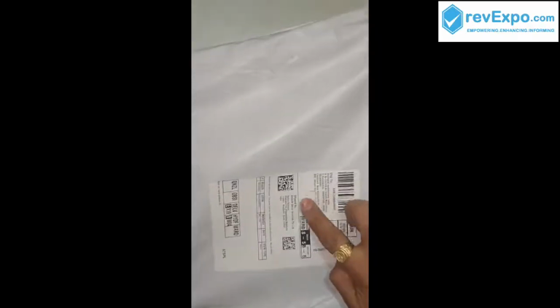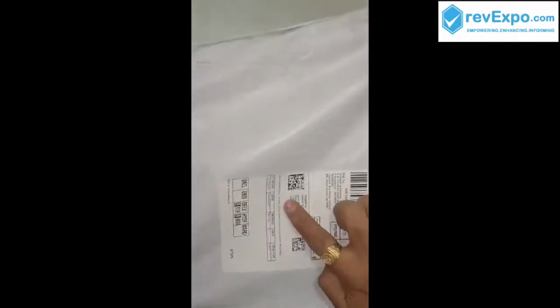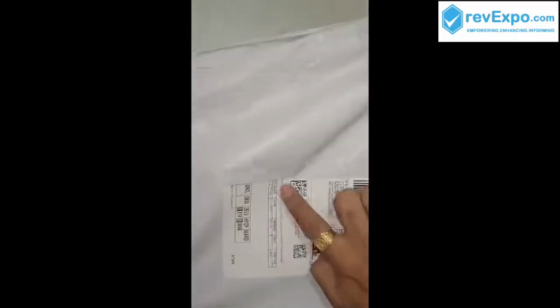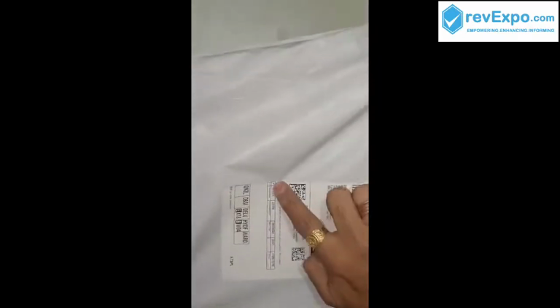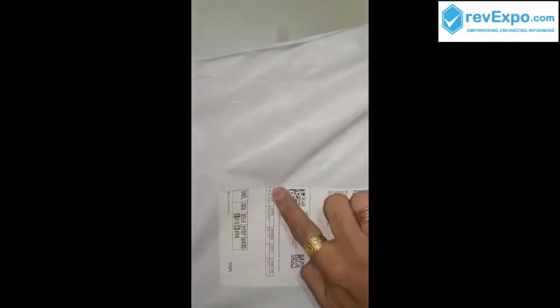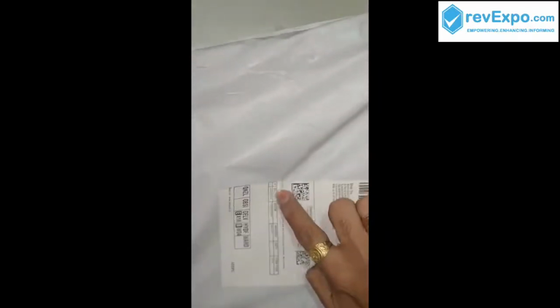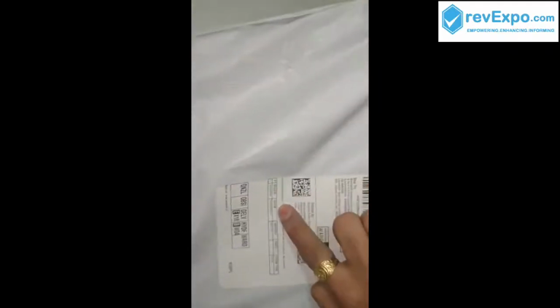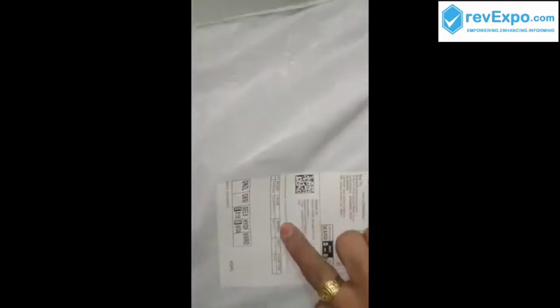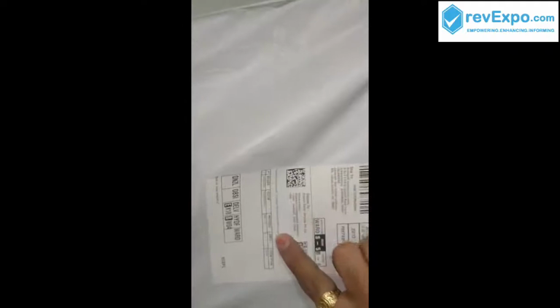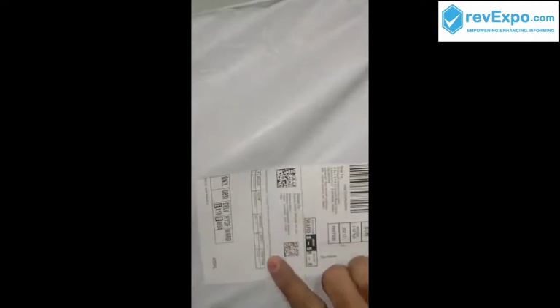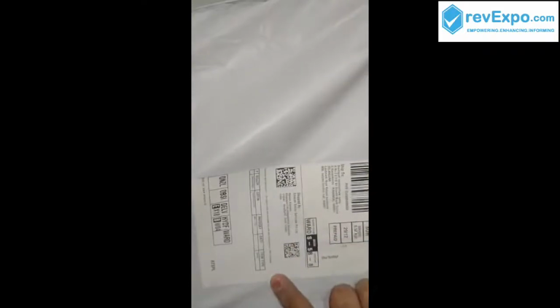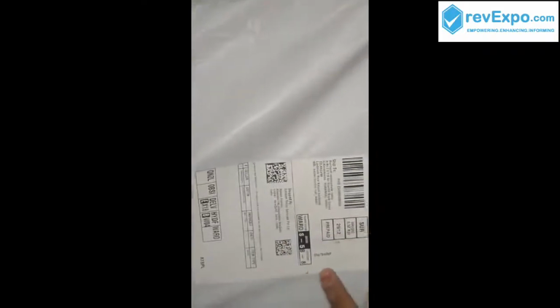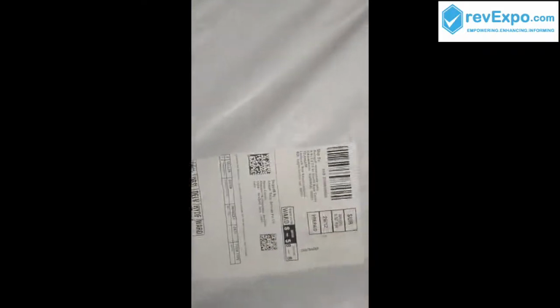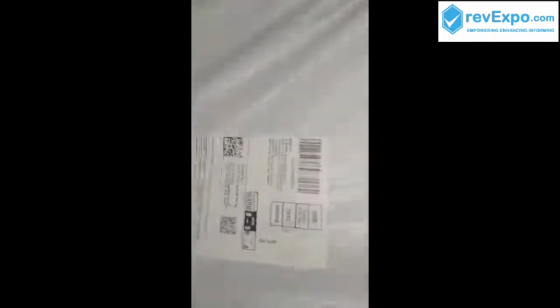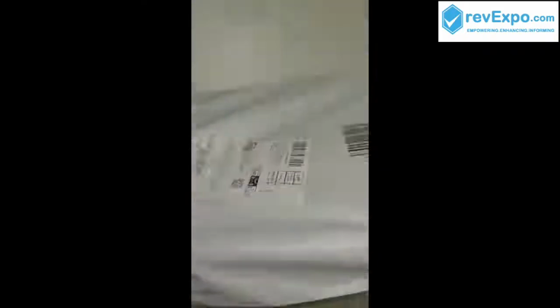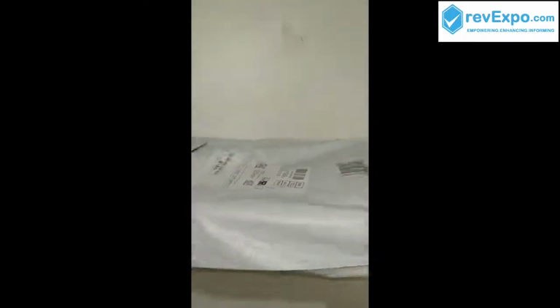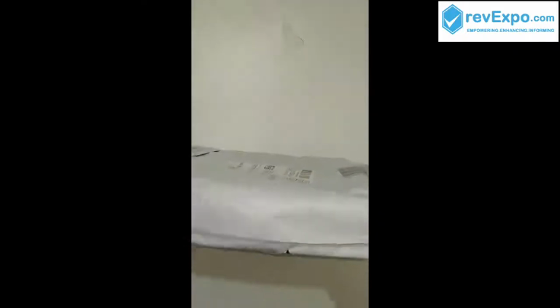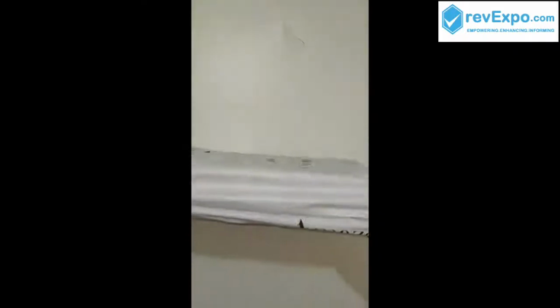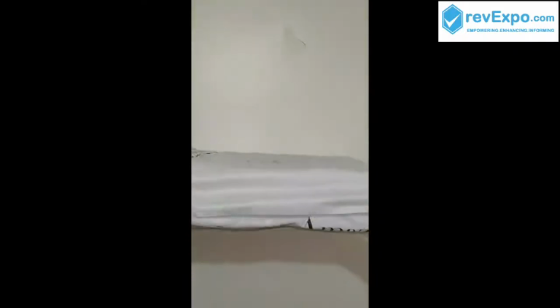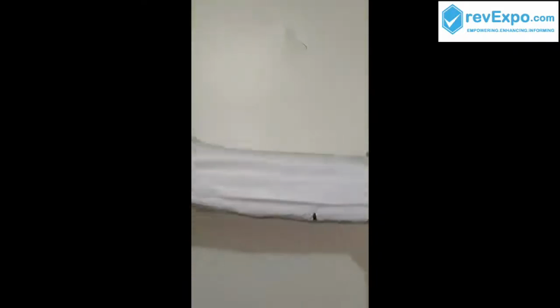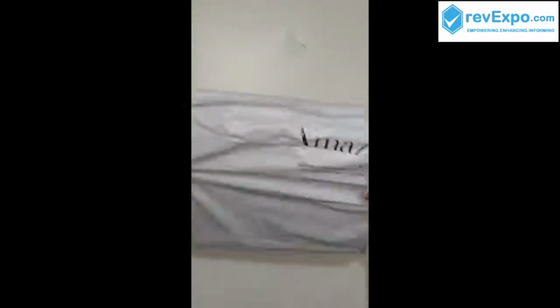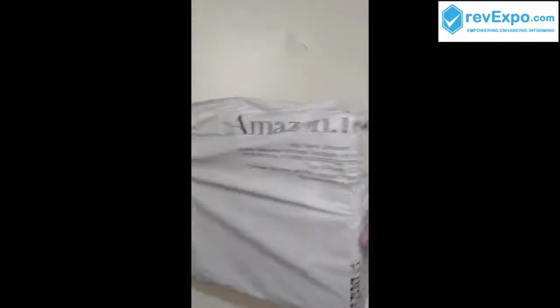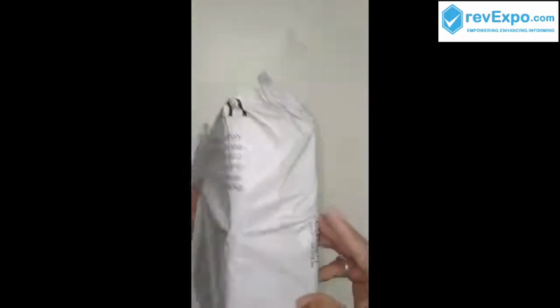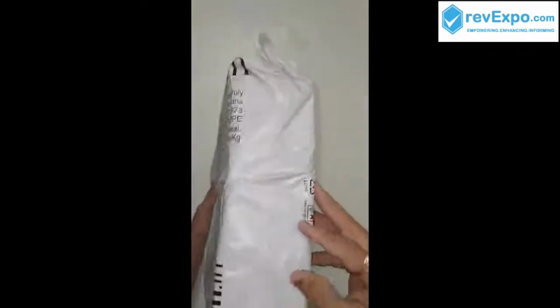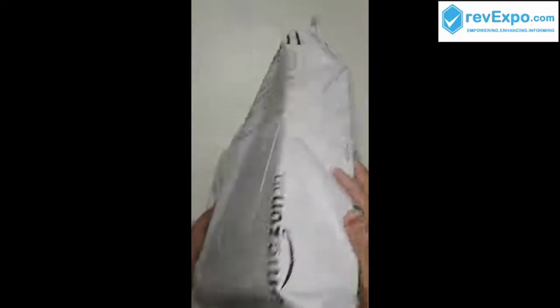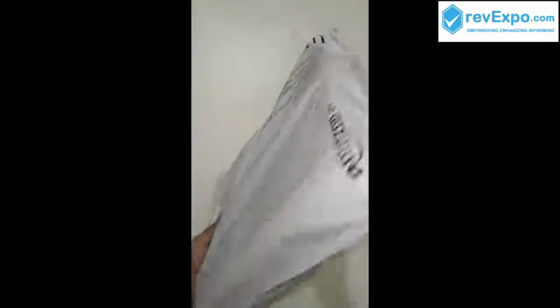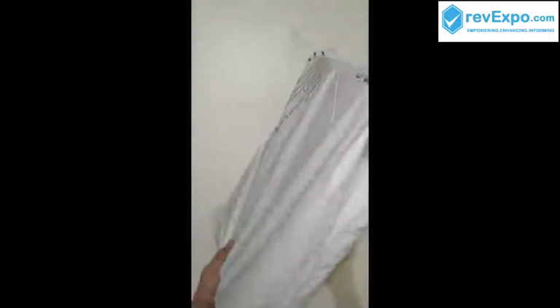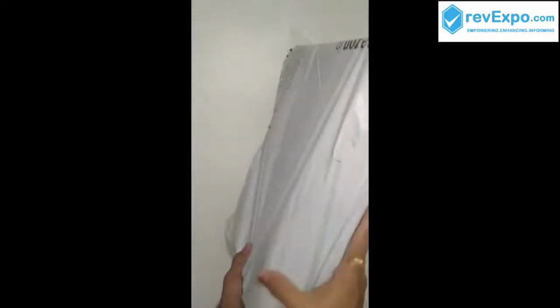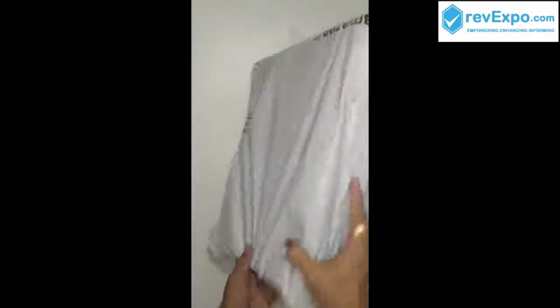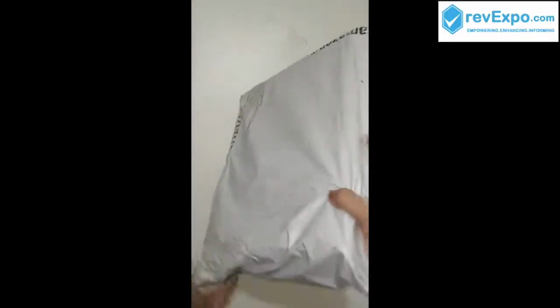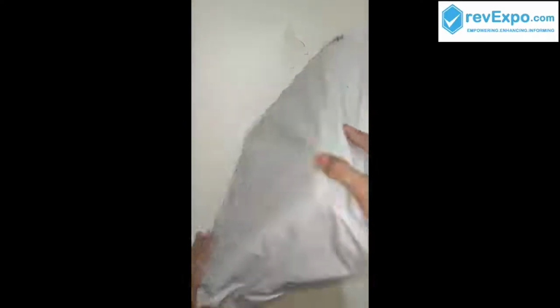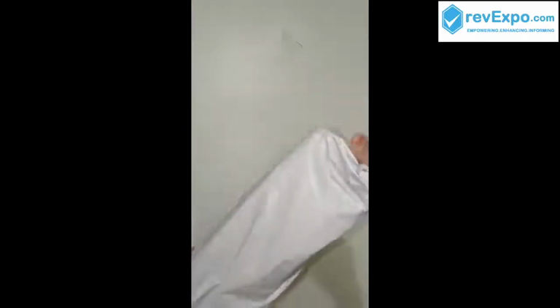This is the package we received from Amazon. You can see the details on the package. You can see the package quality is very nice.